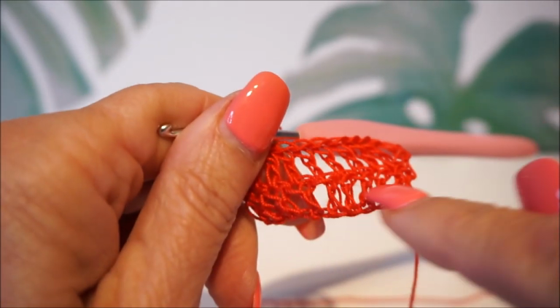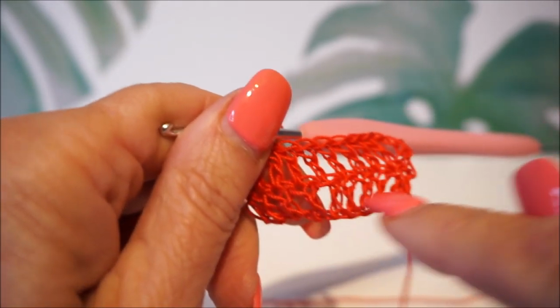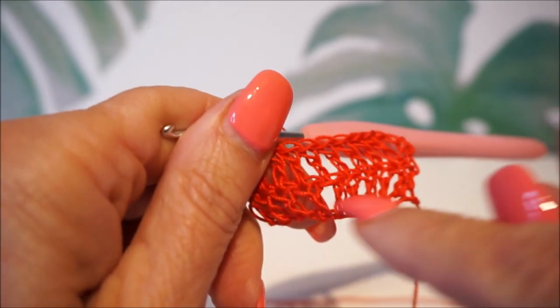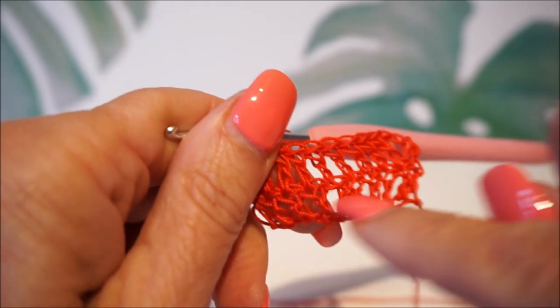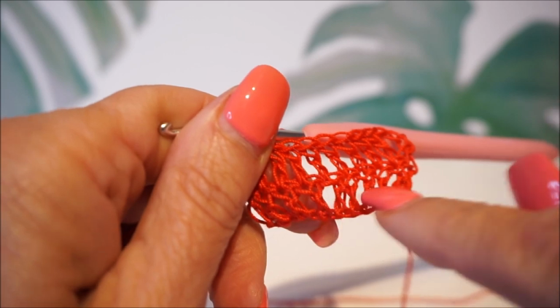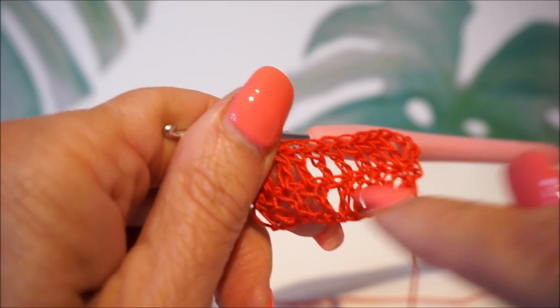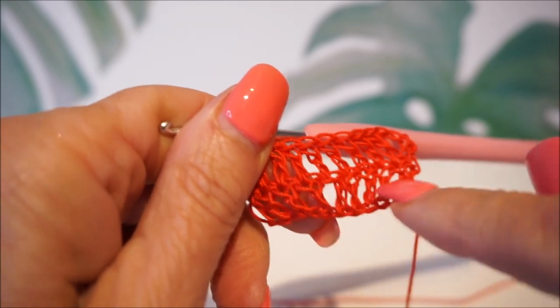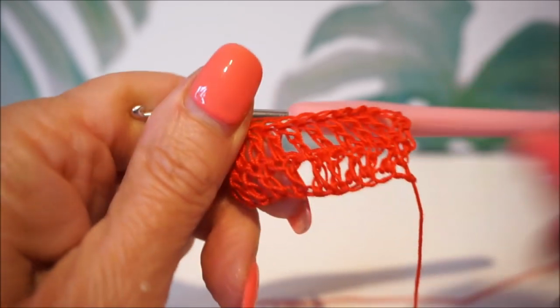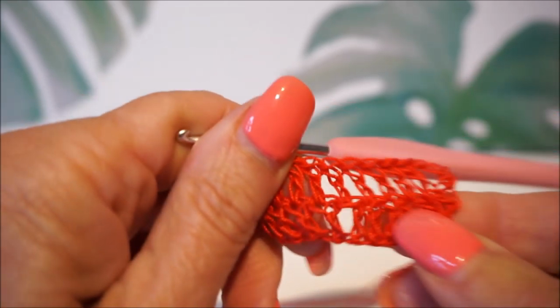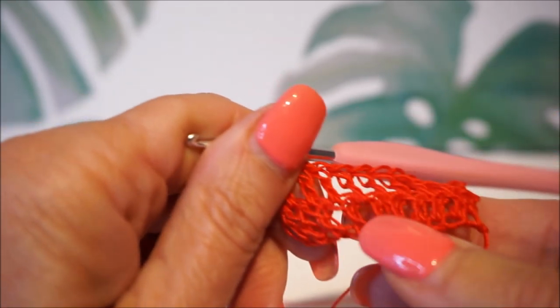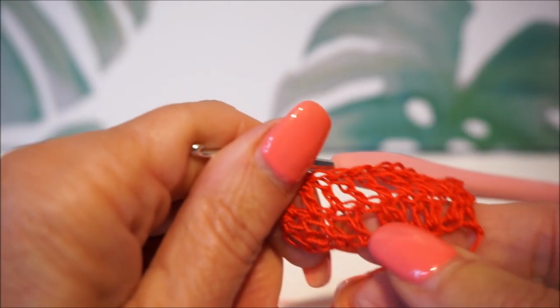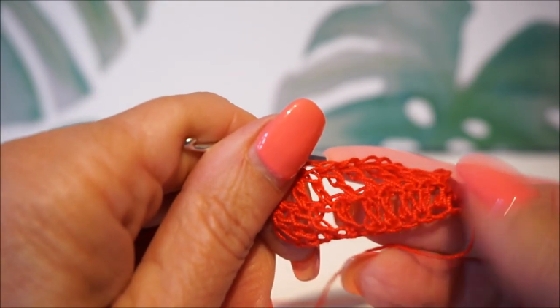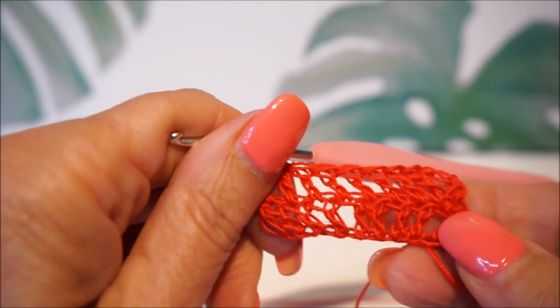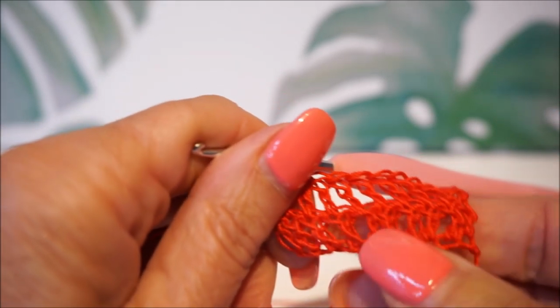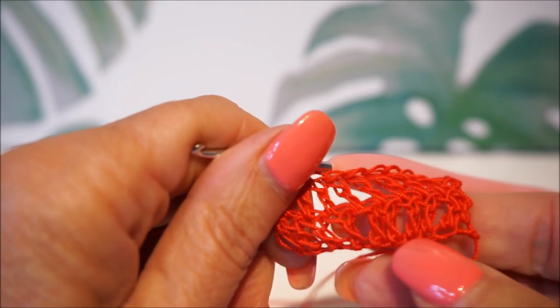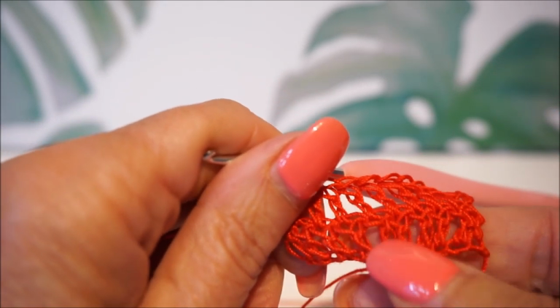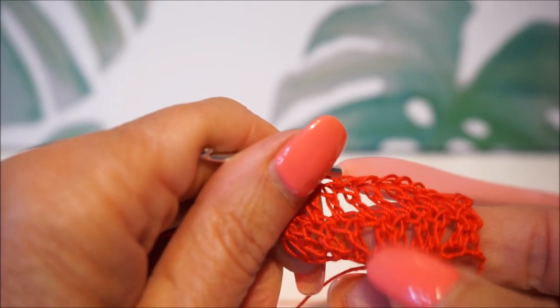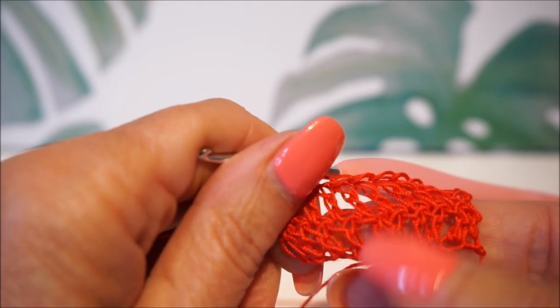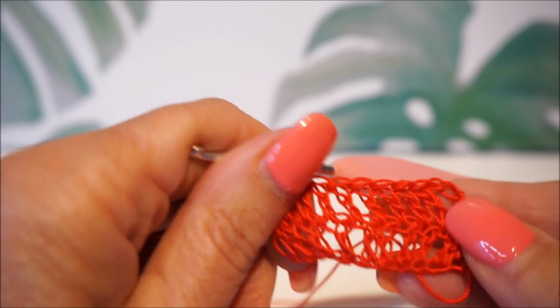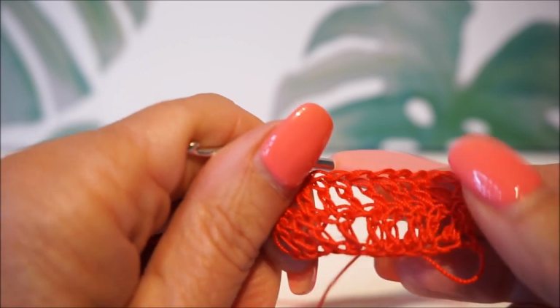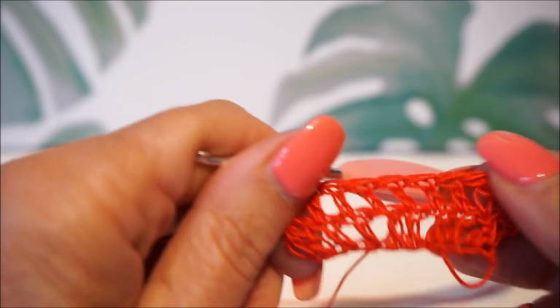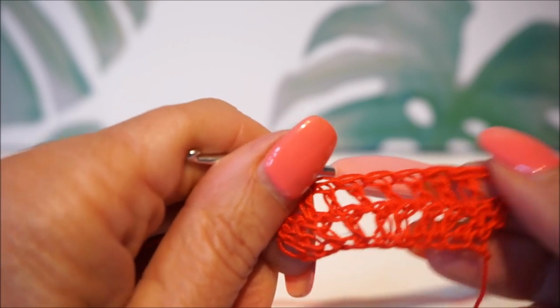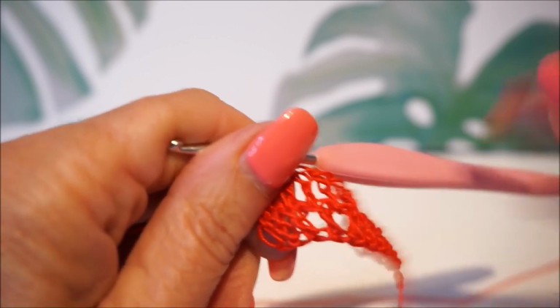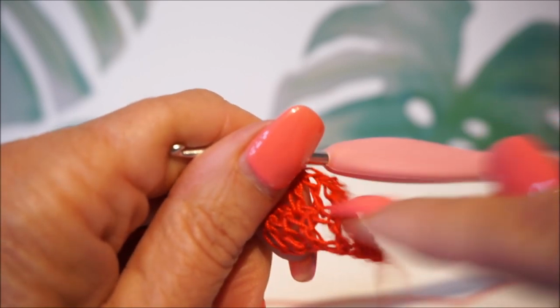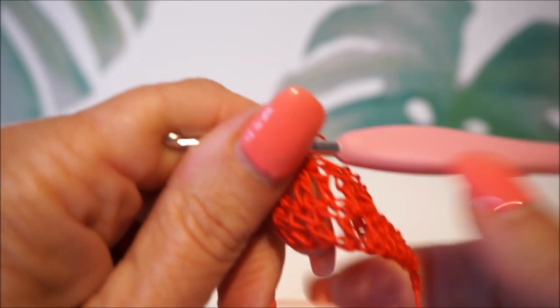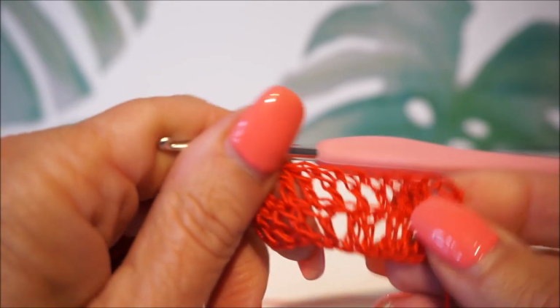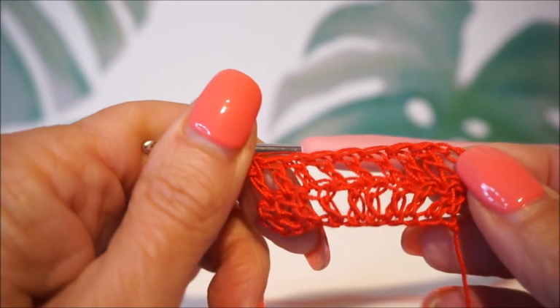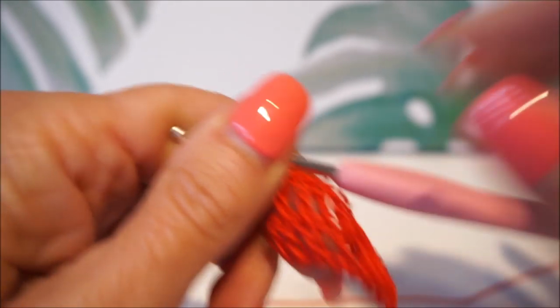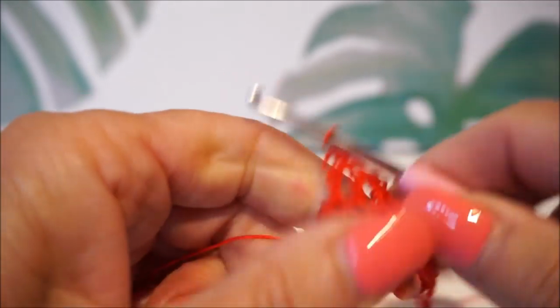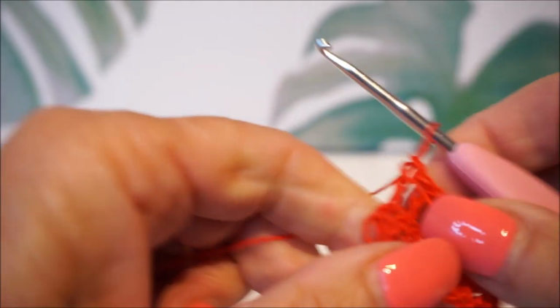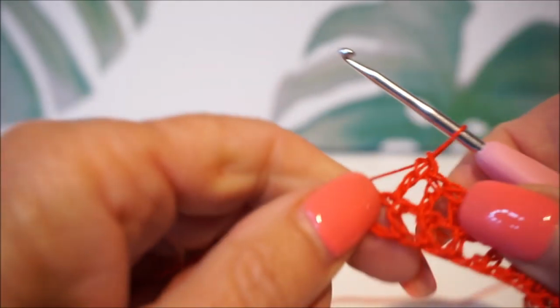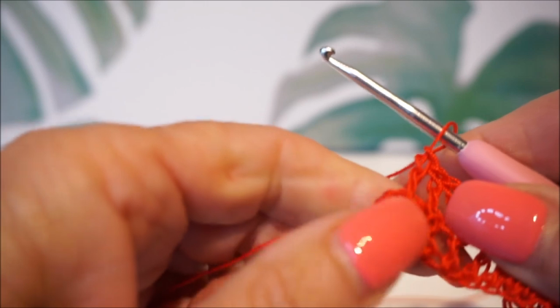You can see here with crochet hook number two that you just used too big a hook — the loops are too big. With crochet hook number two and a half, this is much nicer.